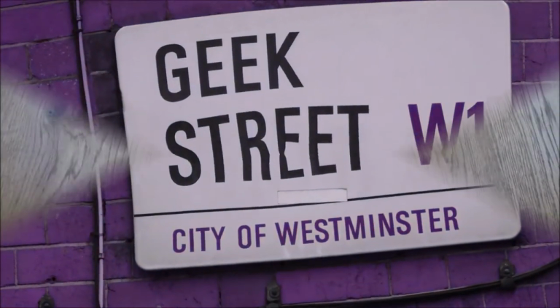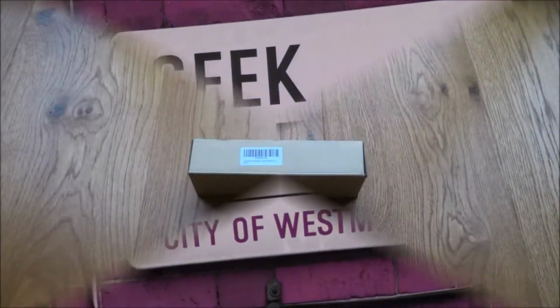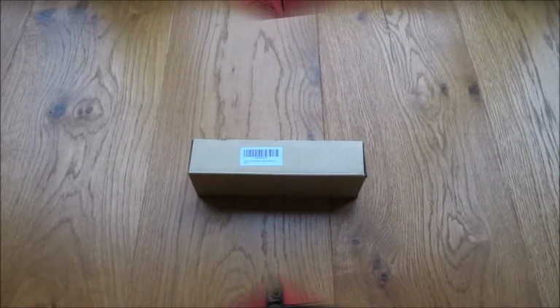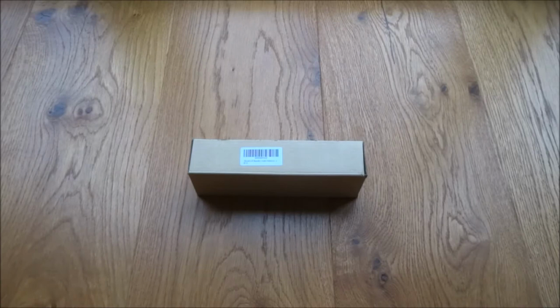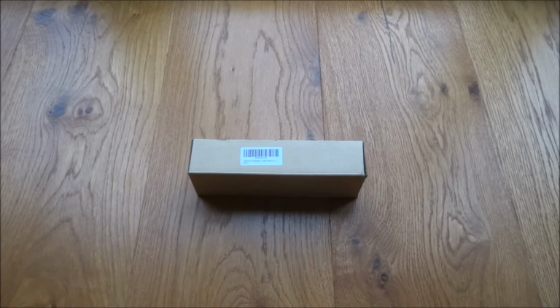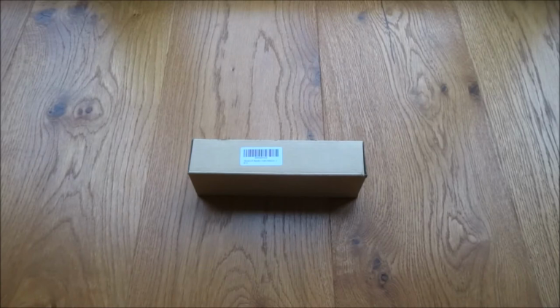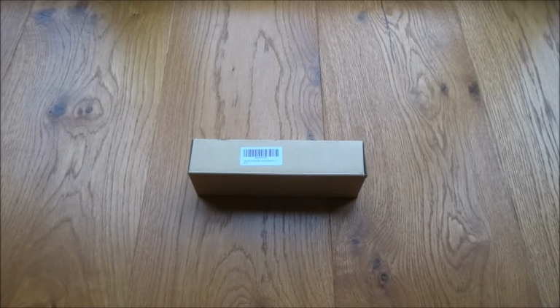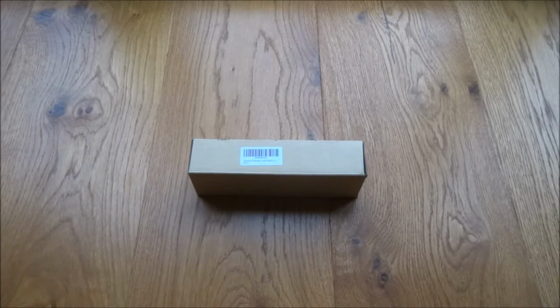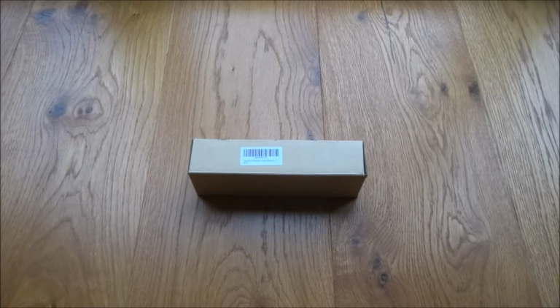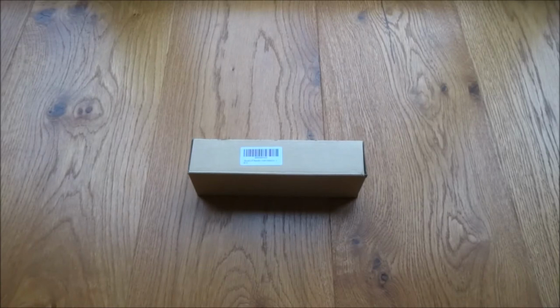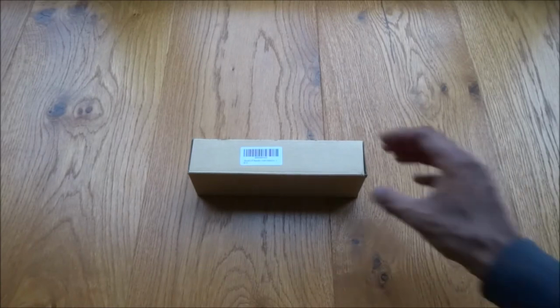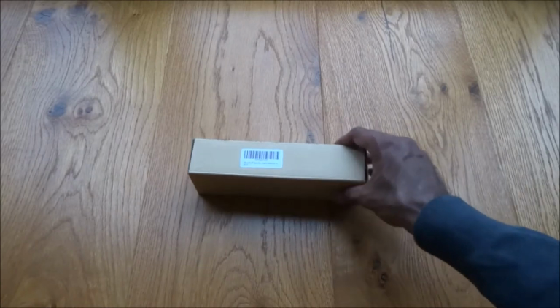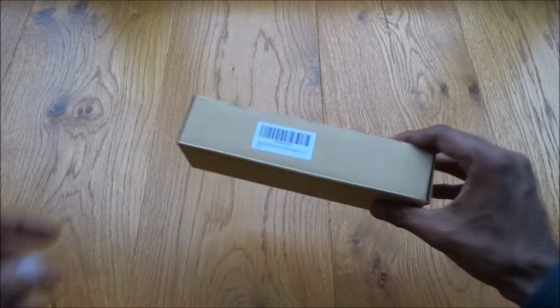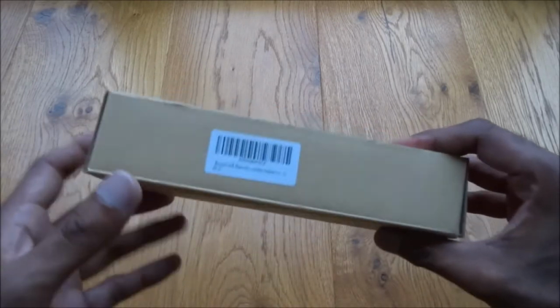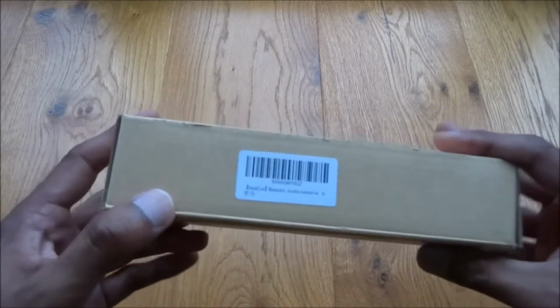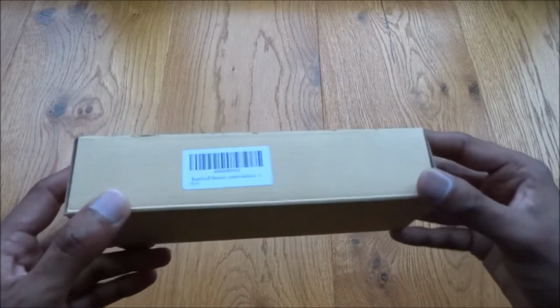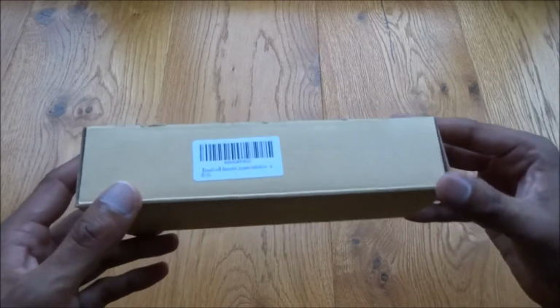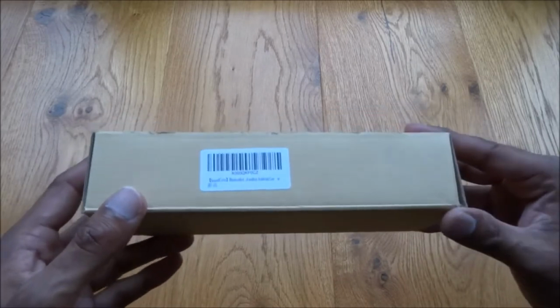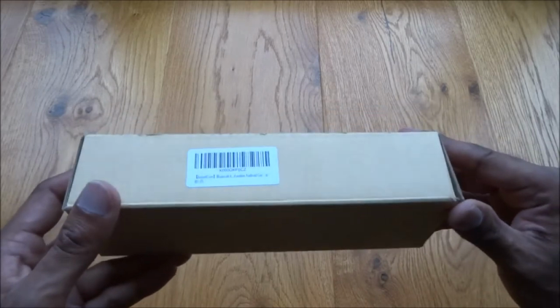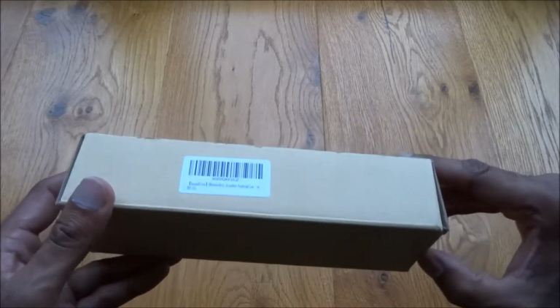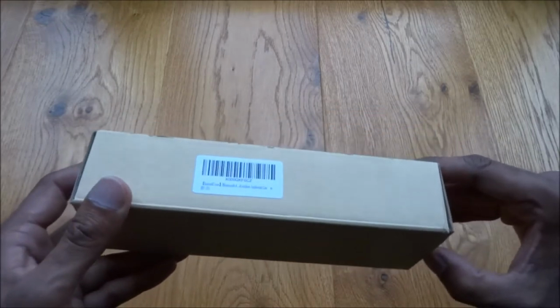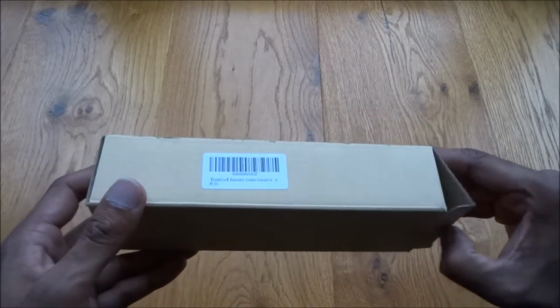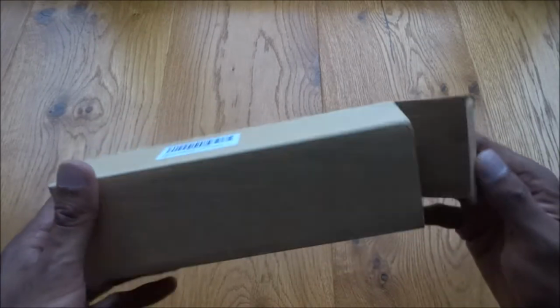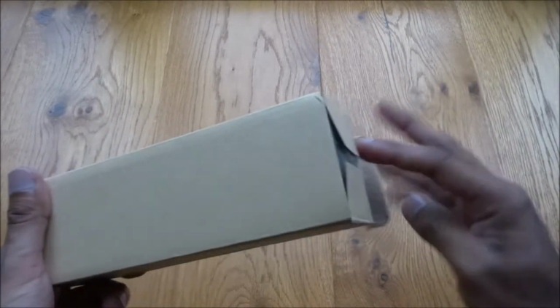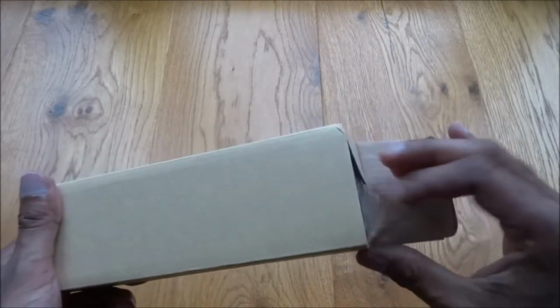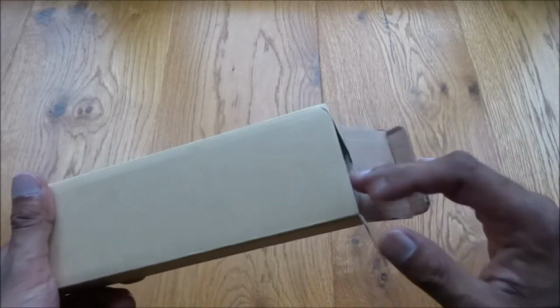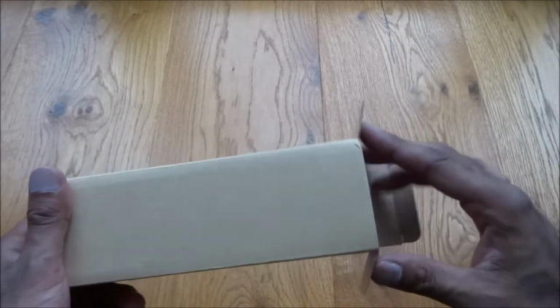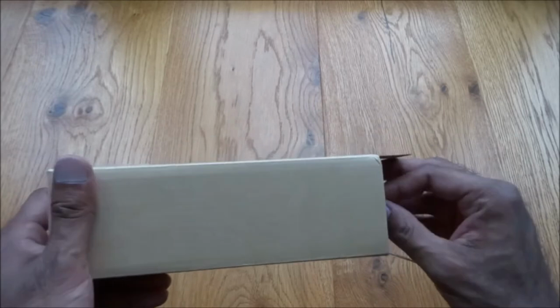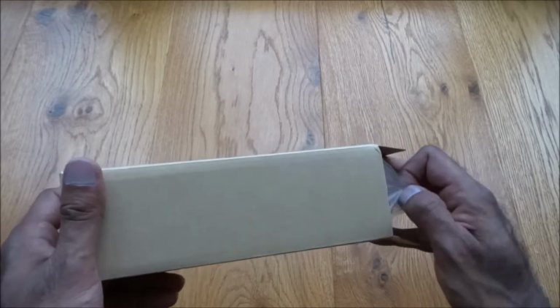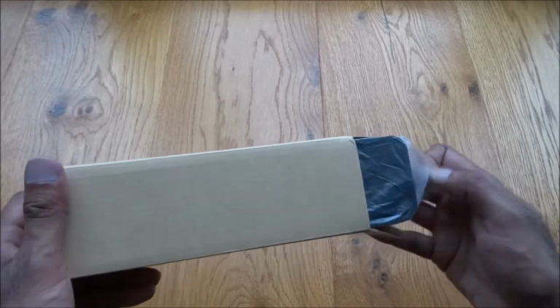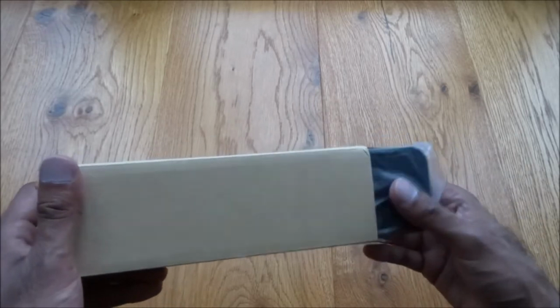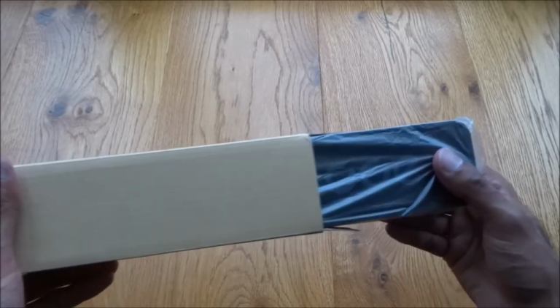Hi there, today we're unboxing some Bluetooth speakers. I was after some Bluetooth speakers to use in my home office — I liked the look of these and the fact they were quite compact.